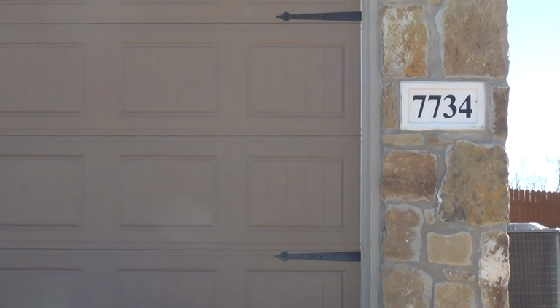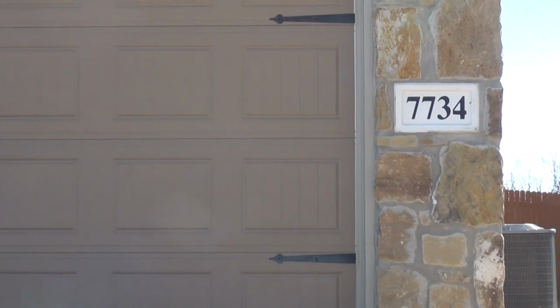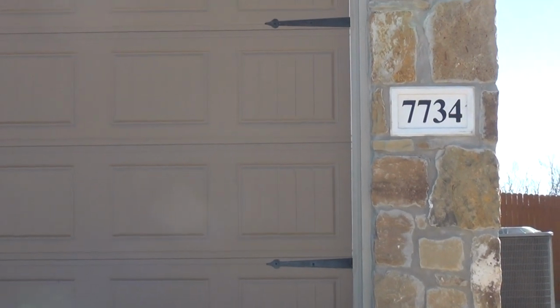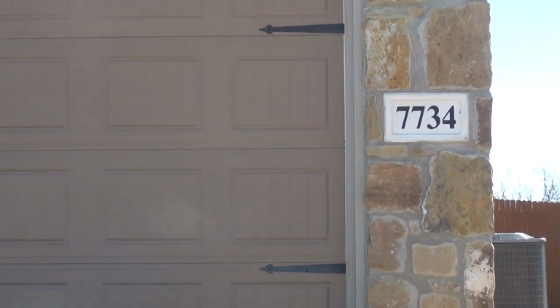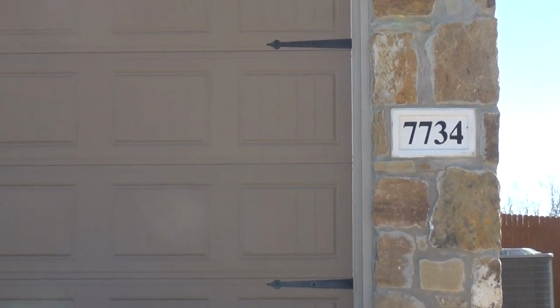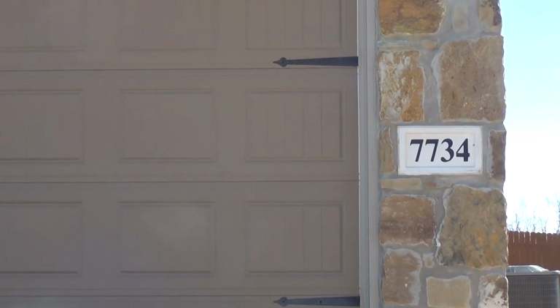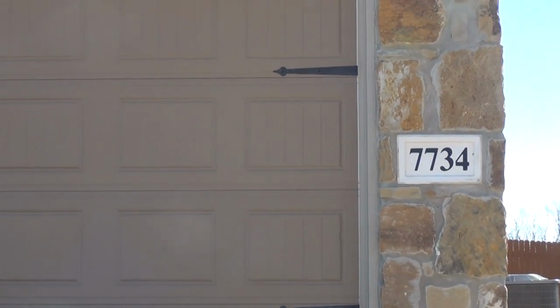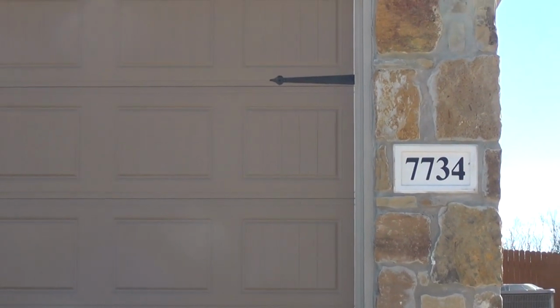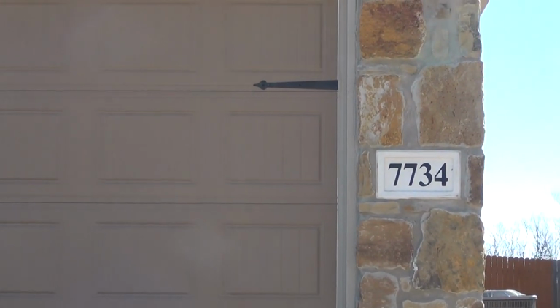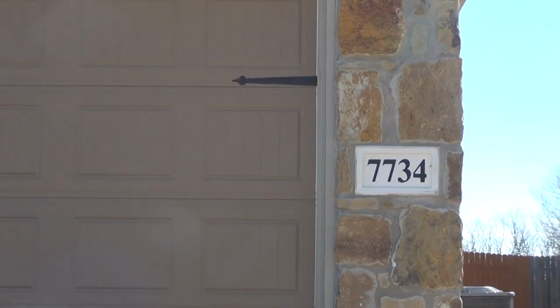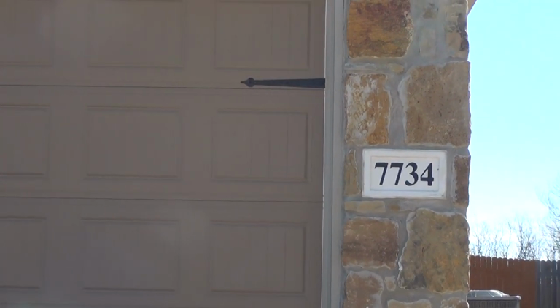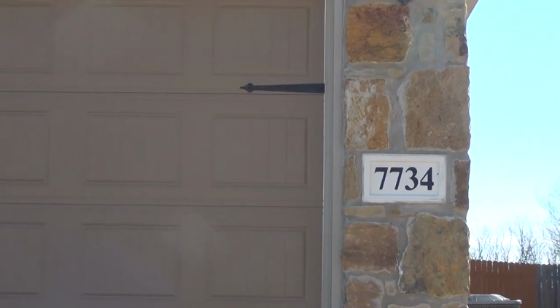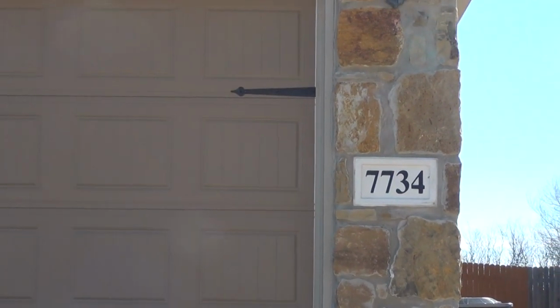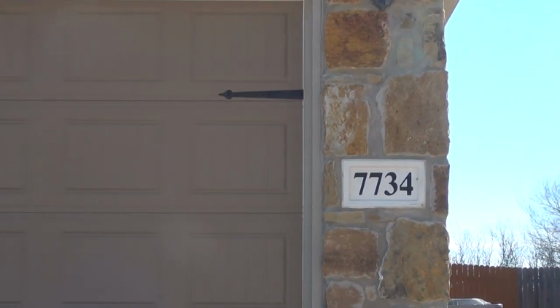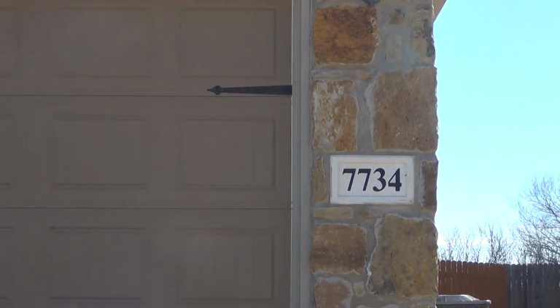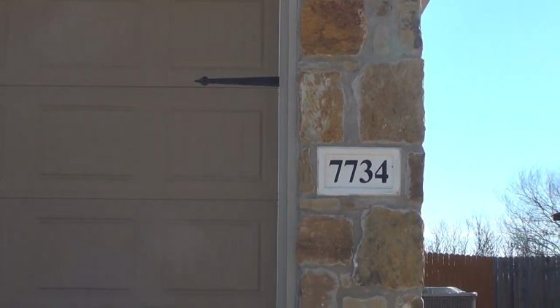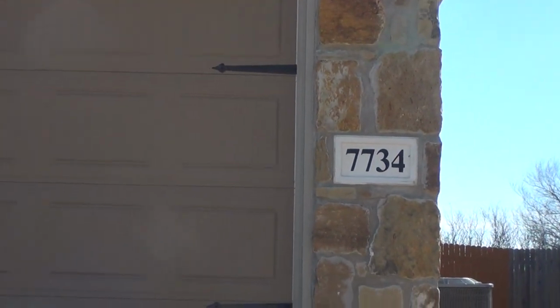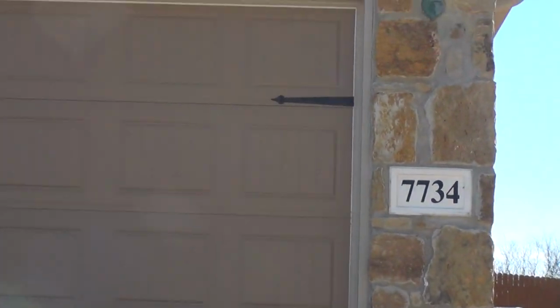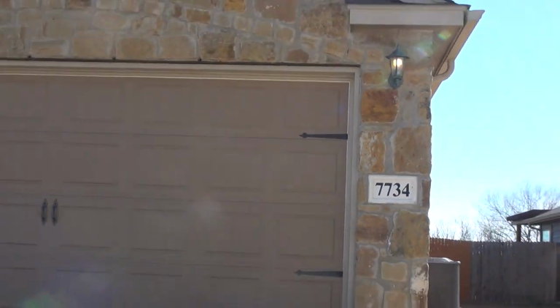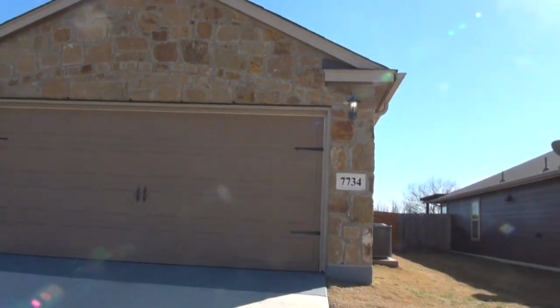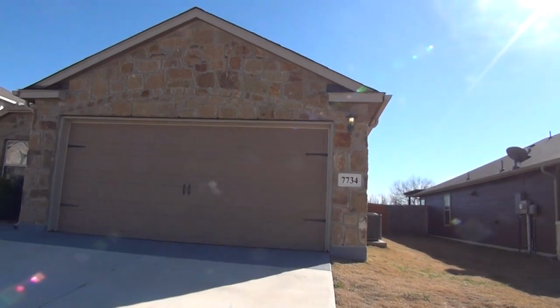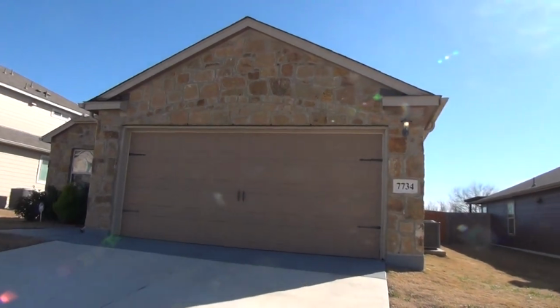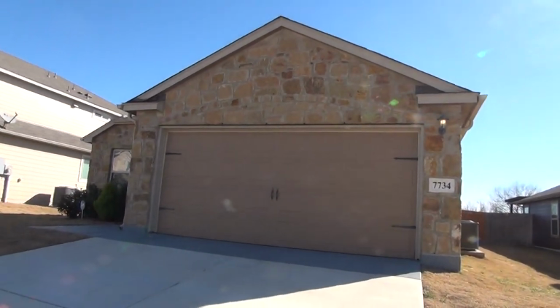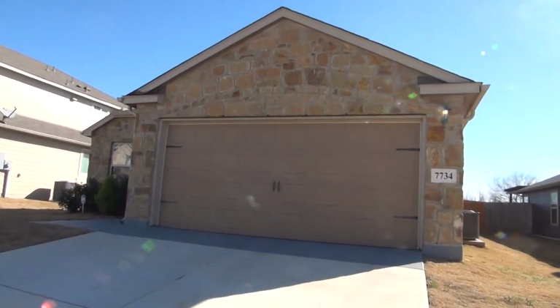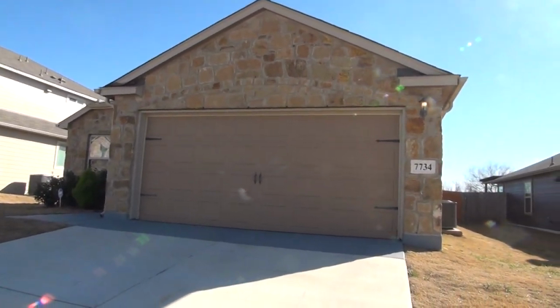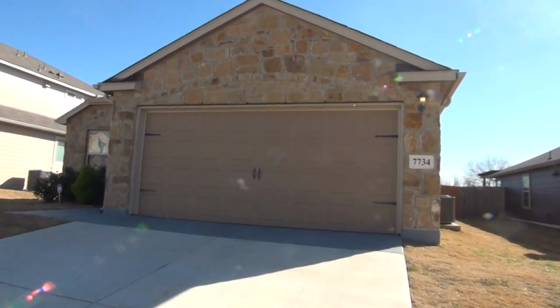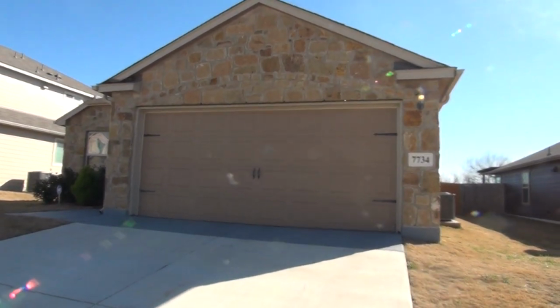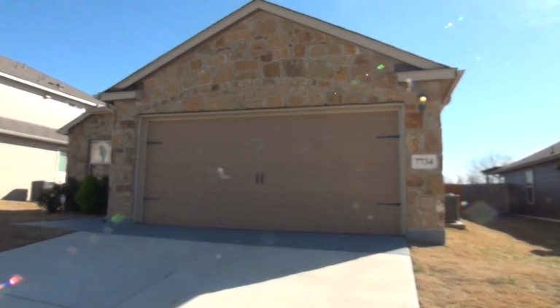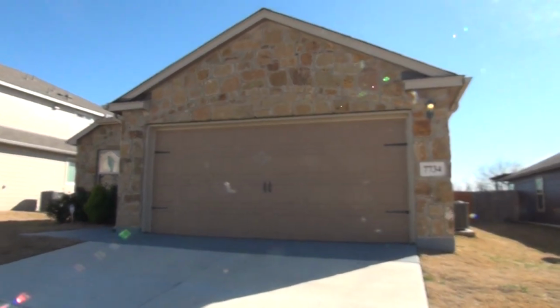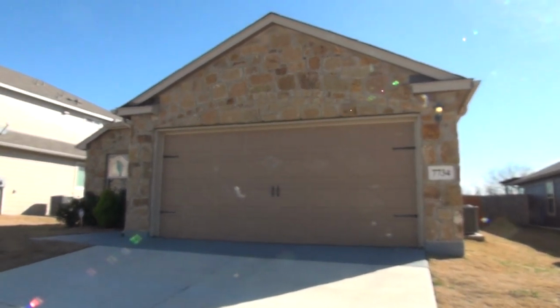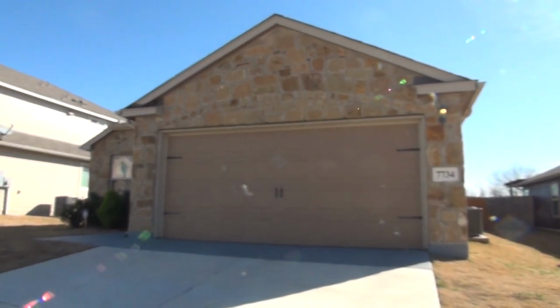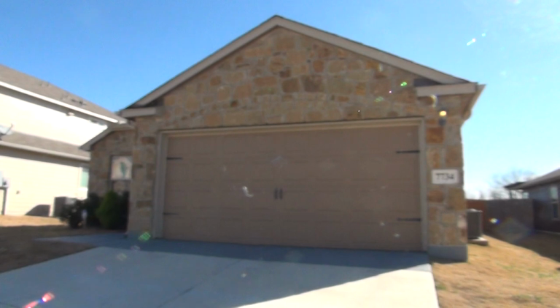I'm here at our new listing at 7734 Regevier Pass, Converse, Texas 78109. This is the condition of the home as of January 22, 2018 at 10:40 a.m.